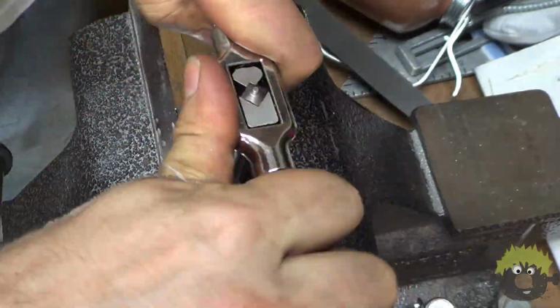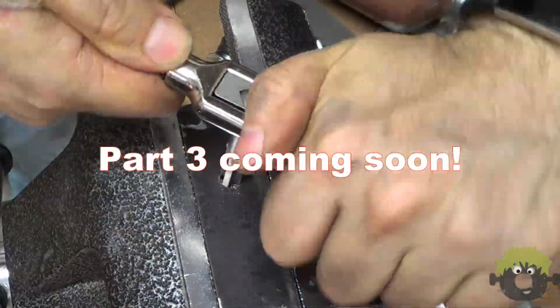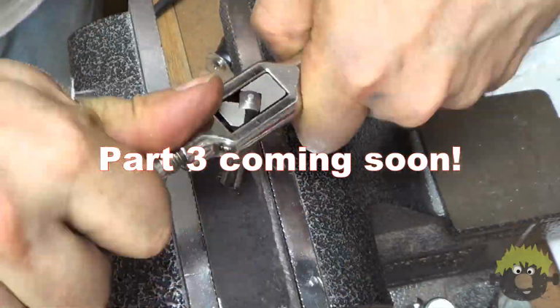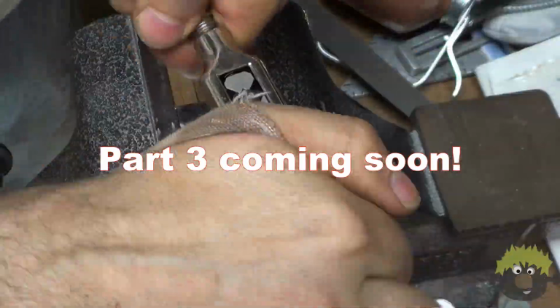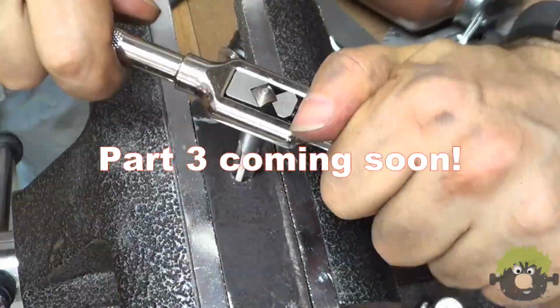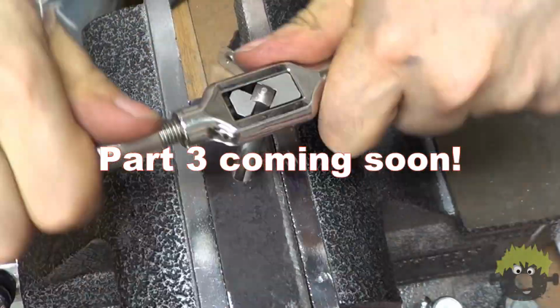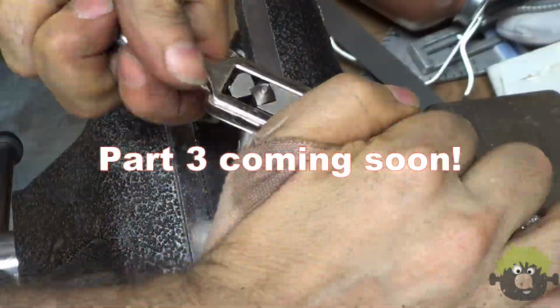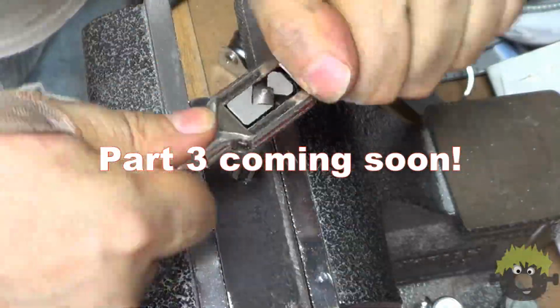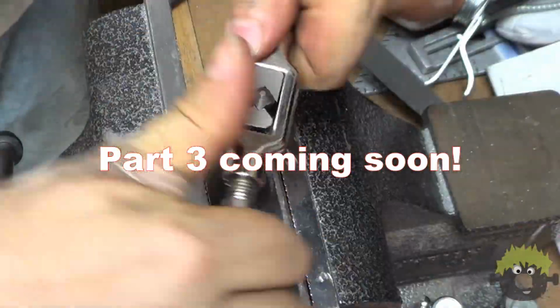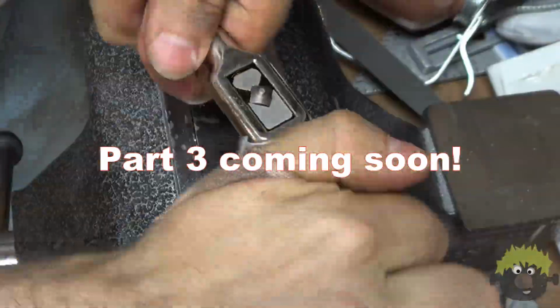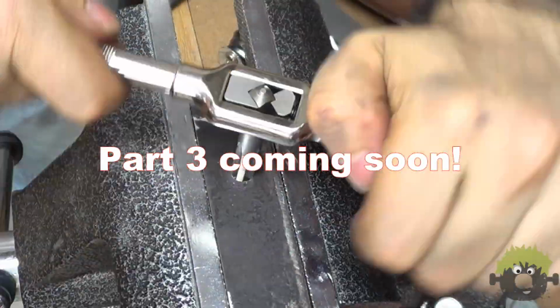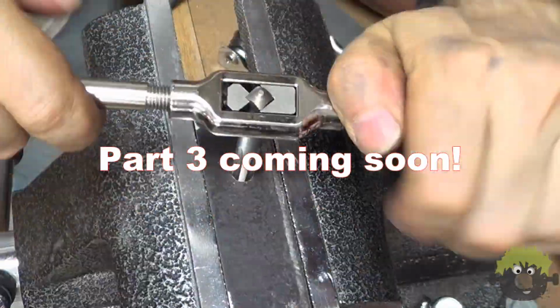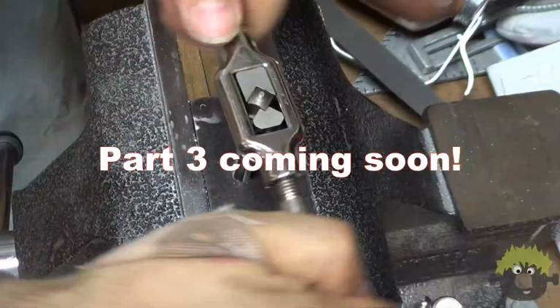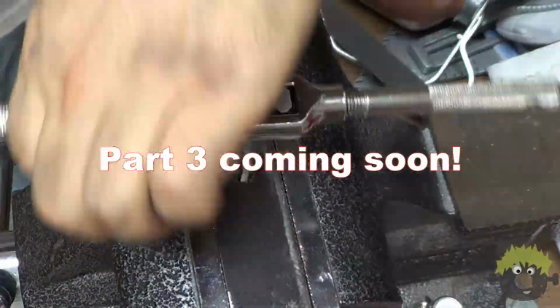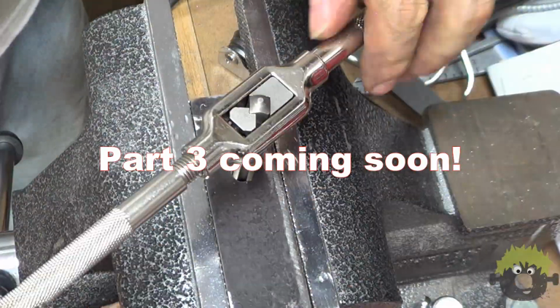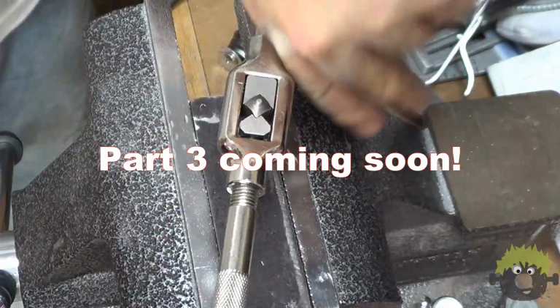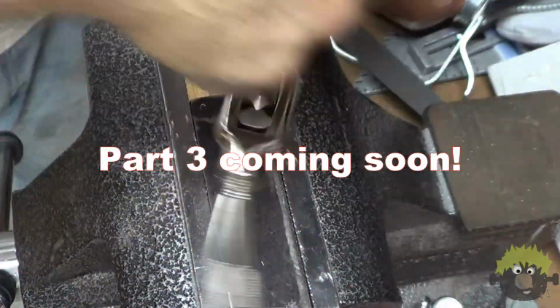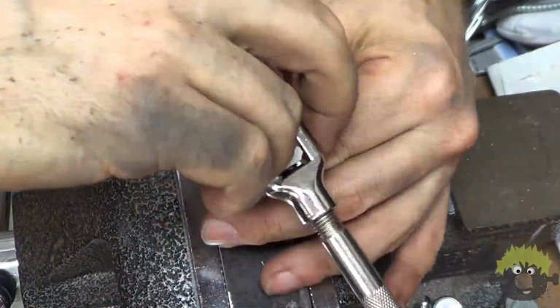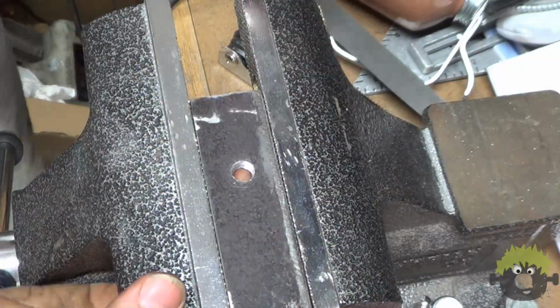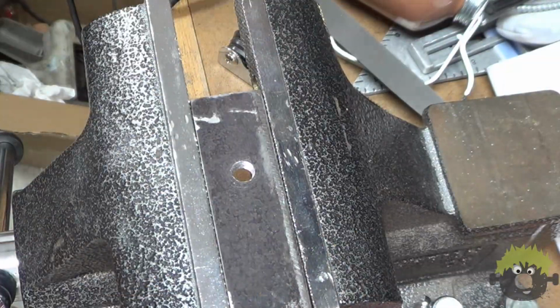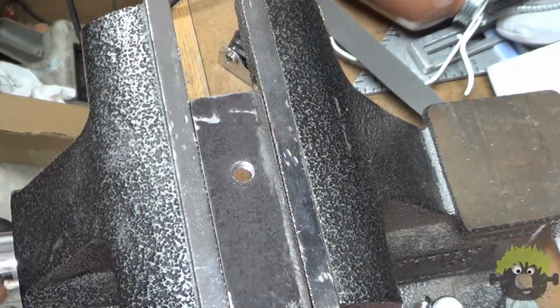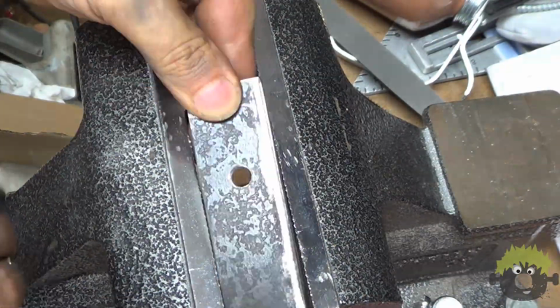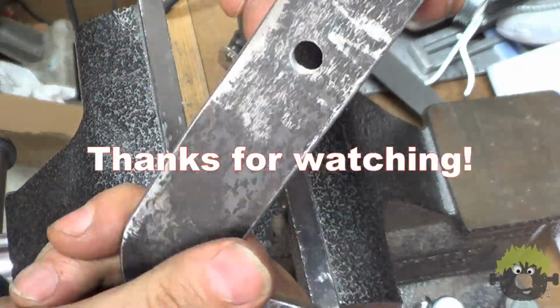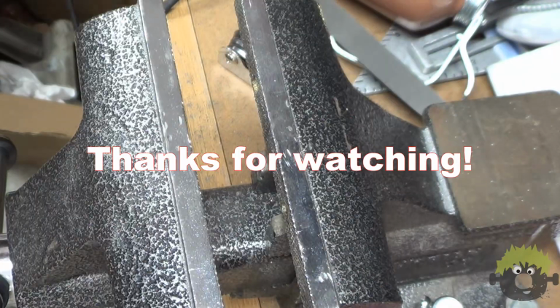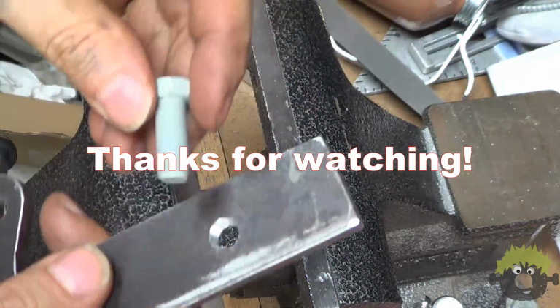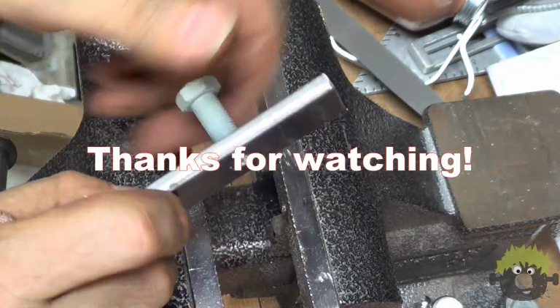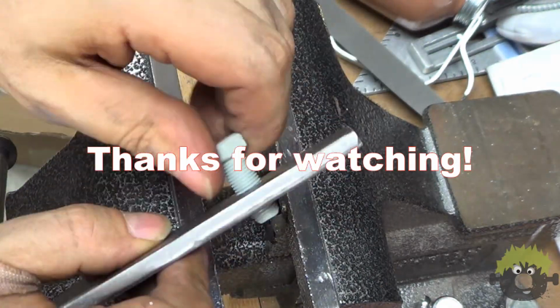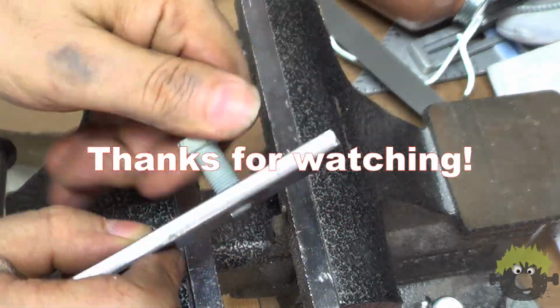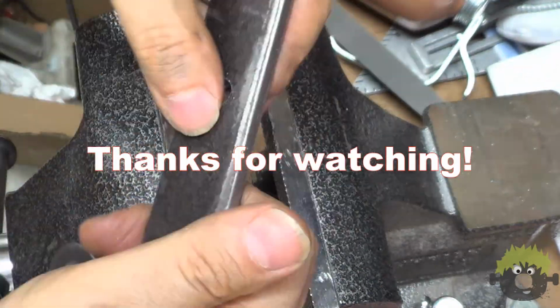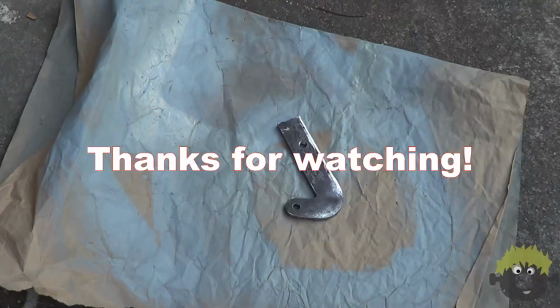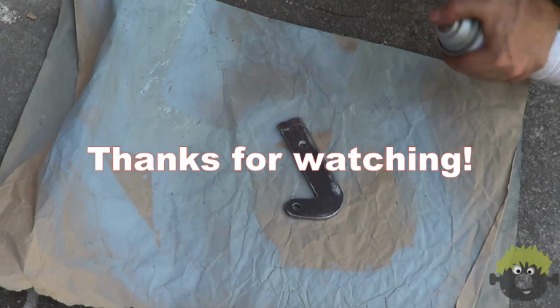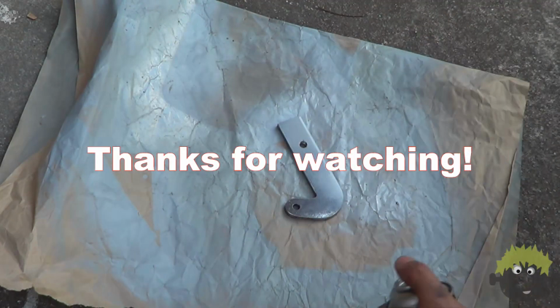In installment three I will put this thing back together and we'll get some nice closing tool porn shots. That's what you've been waiting for. I know it. Don't deny it. Thank you.